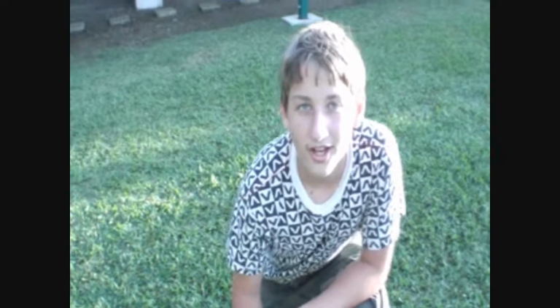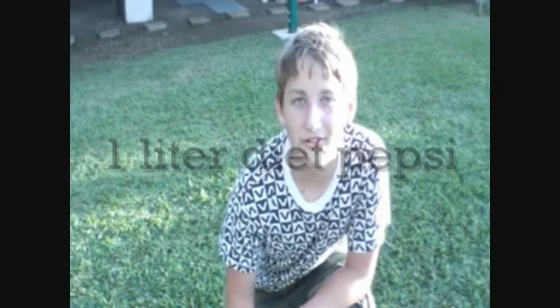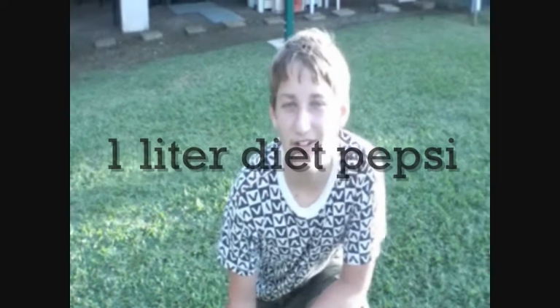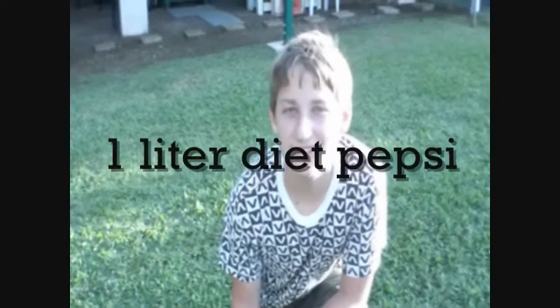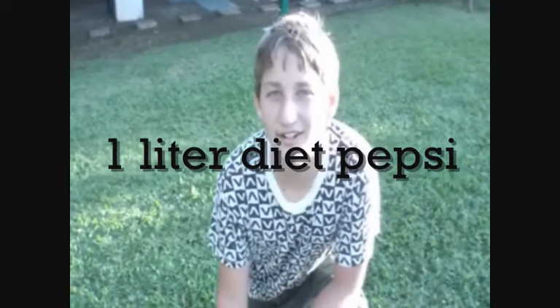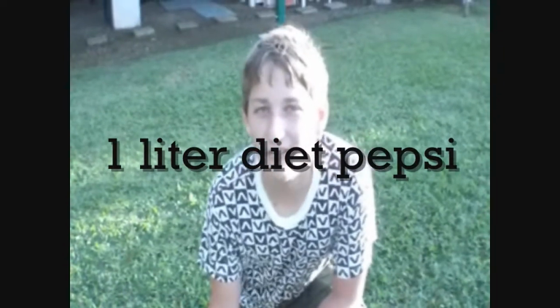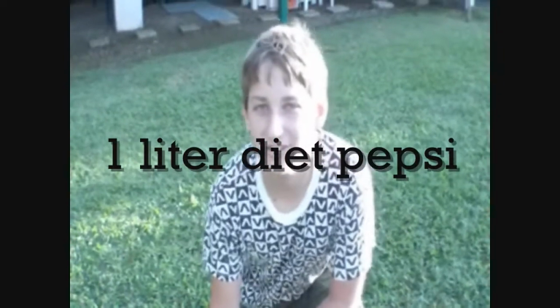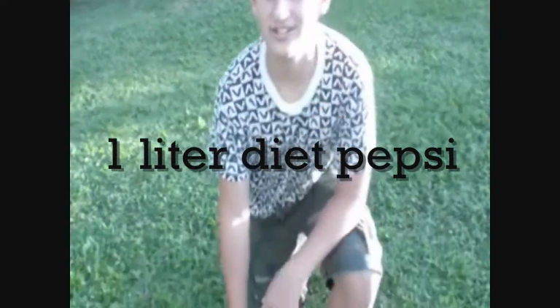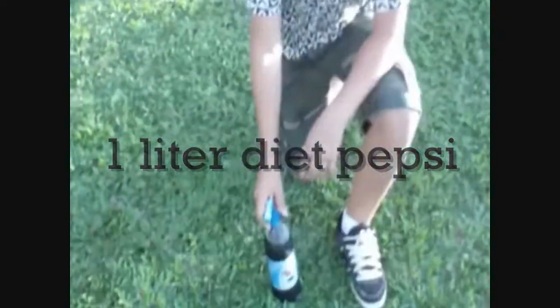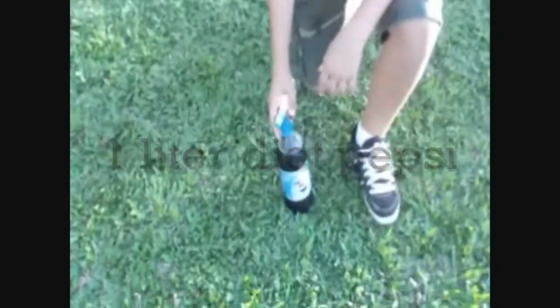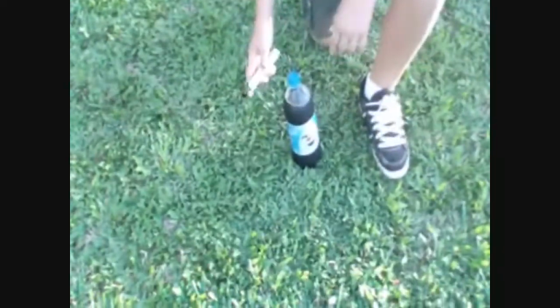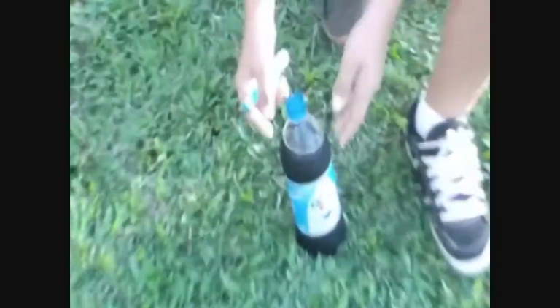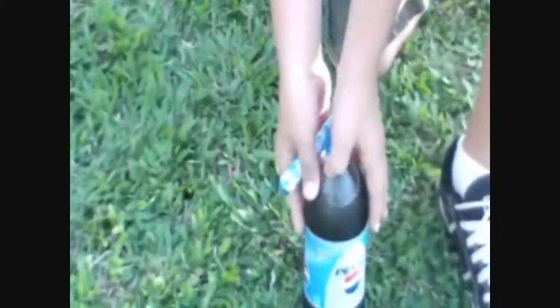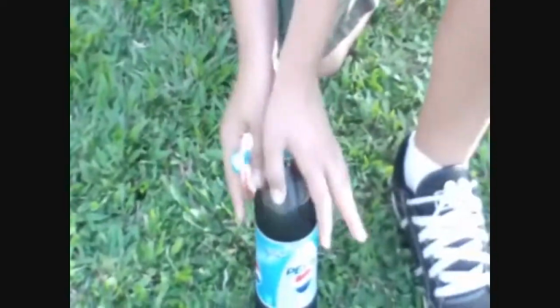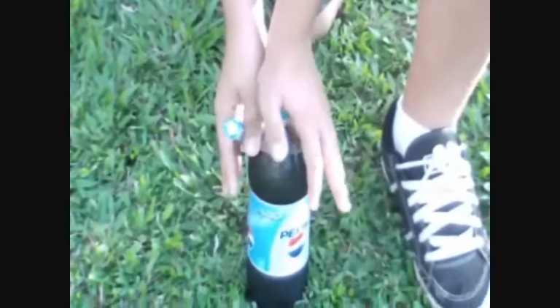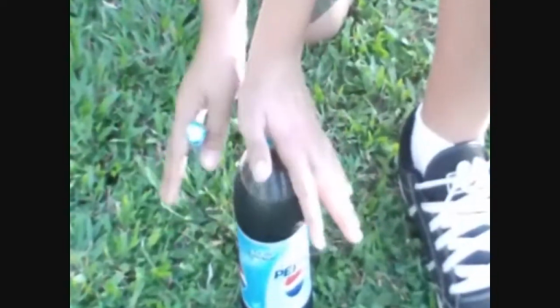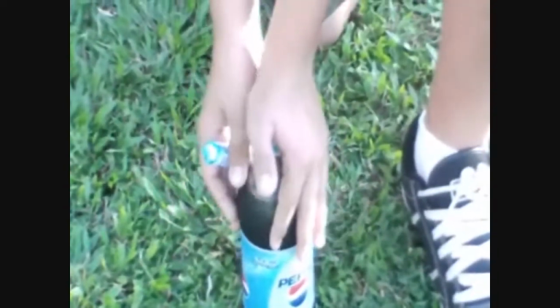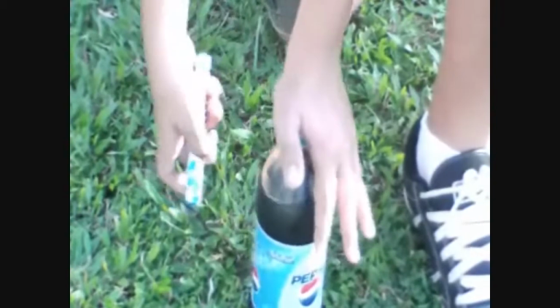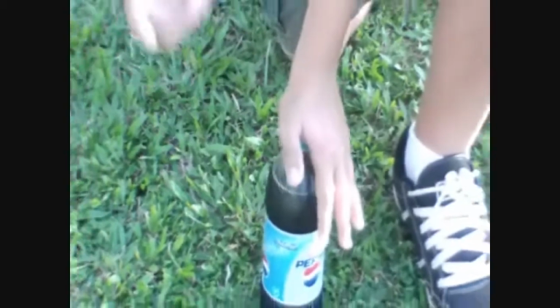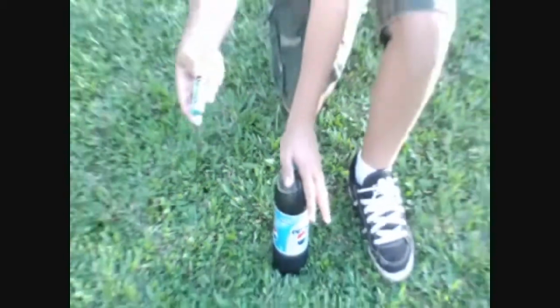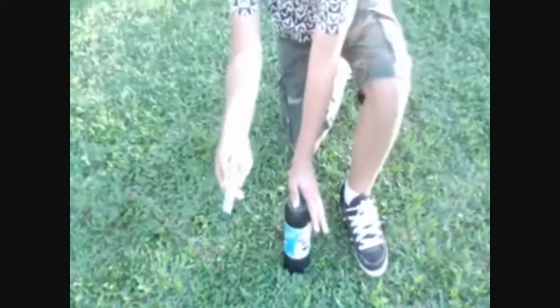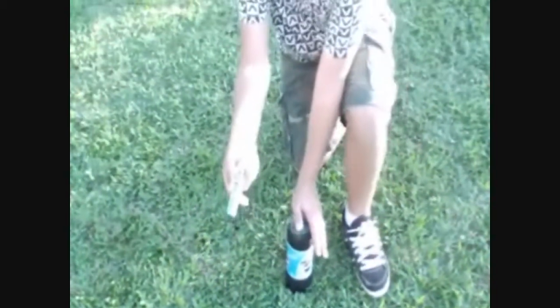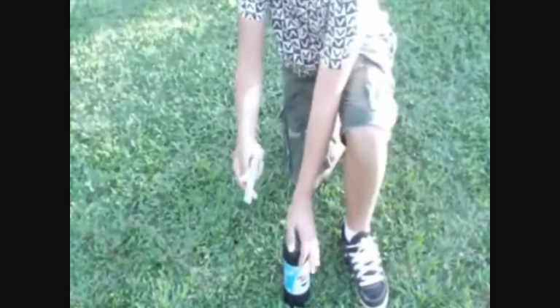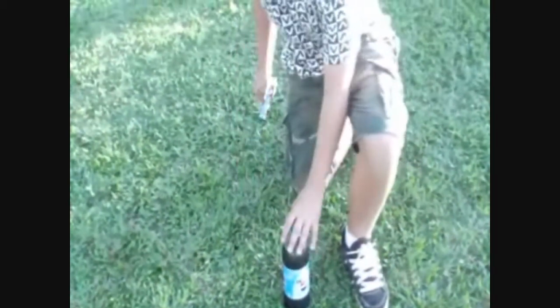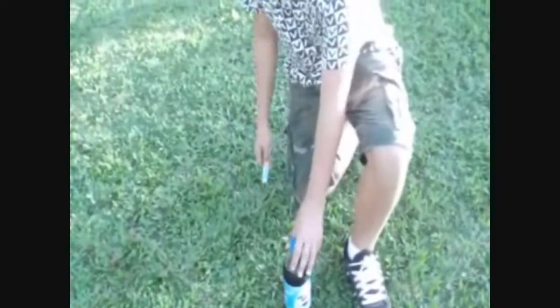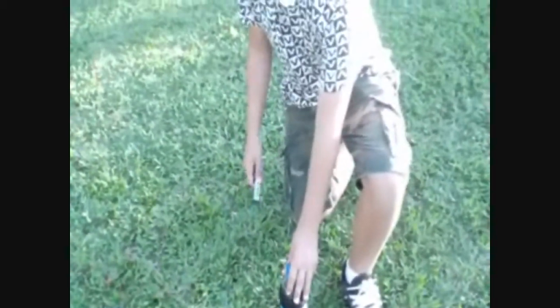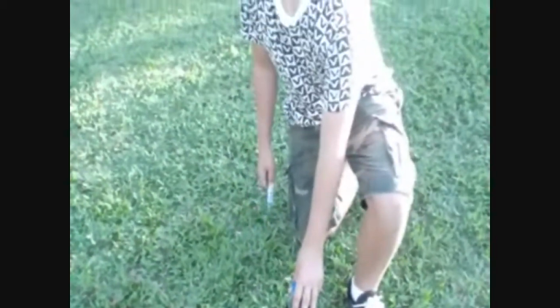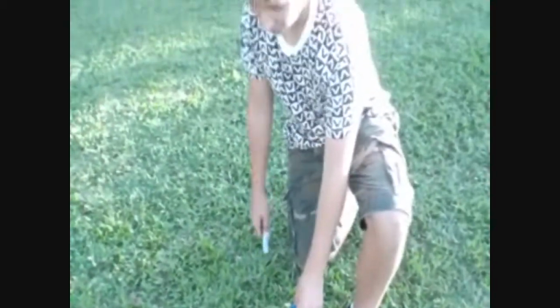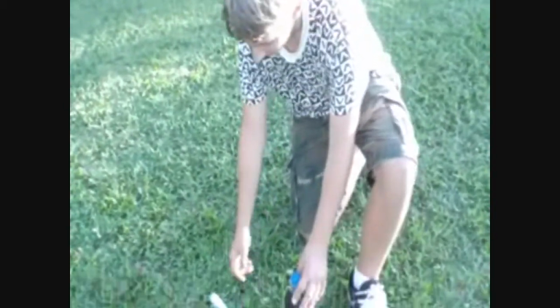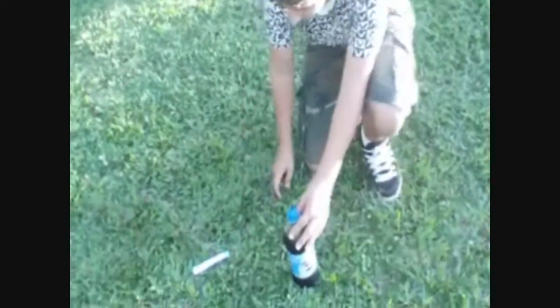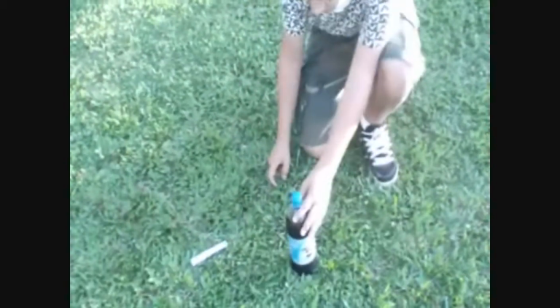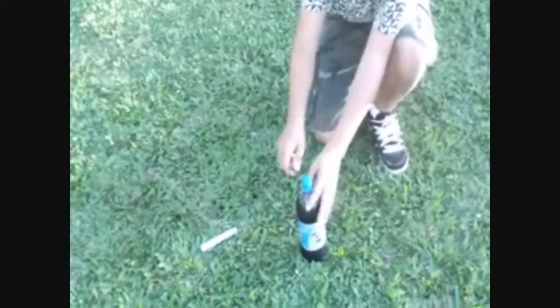Hello everyone. This is a video of the Mentos and Diet Pepsi. We got our ingredients right here — some Diet Pepsi and some mint Mentos. So let's get this underway.